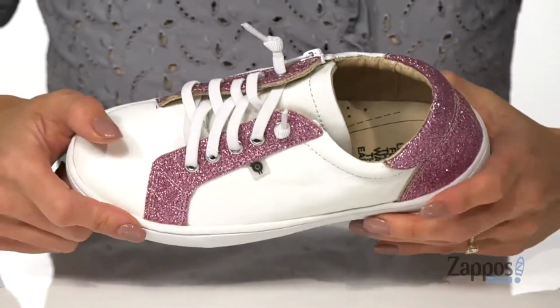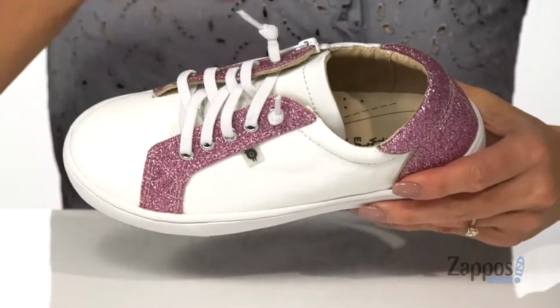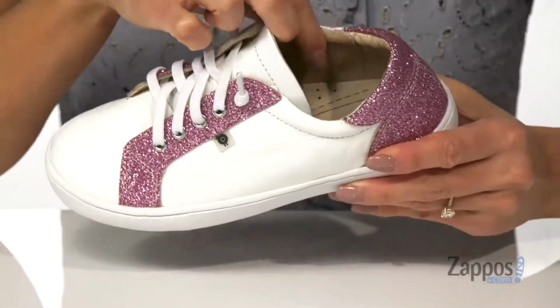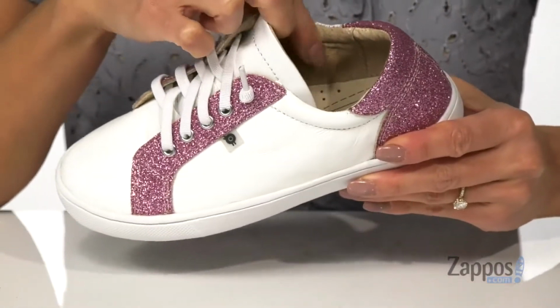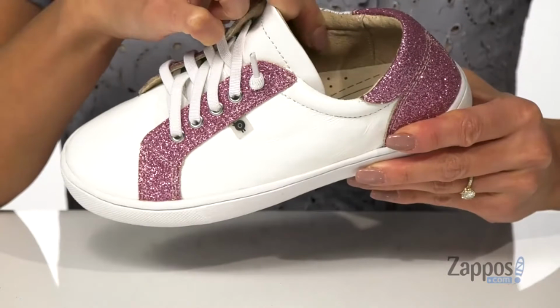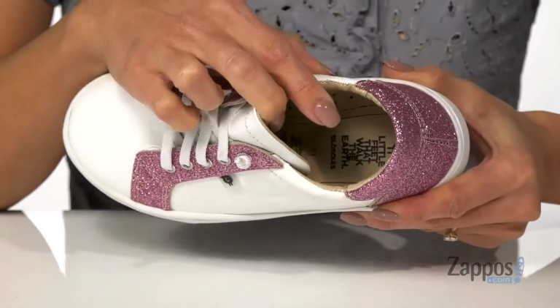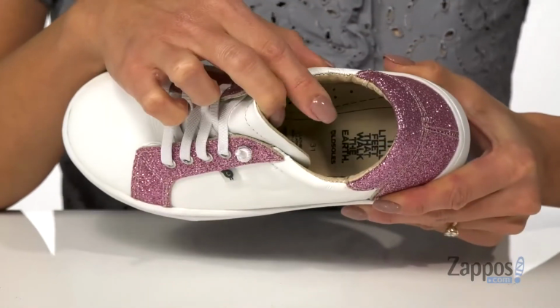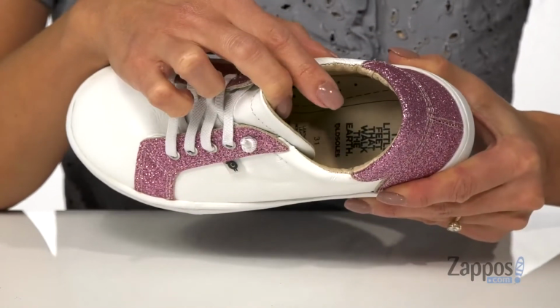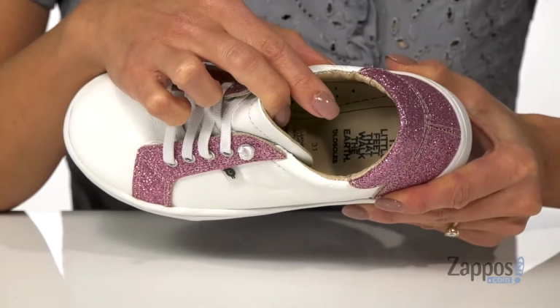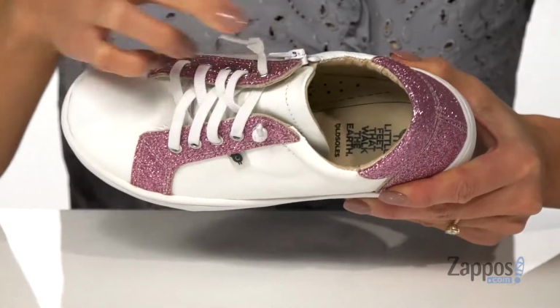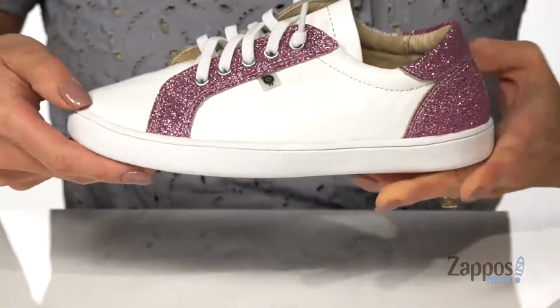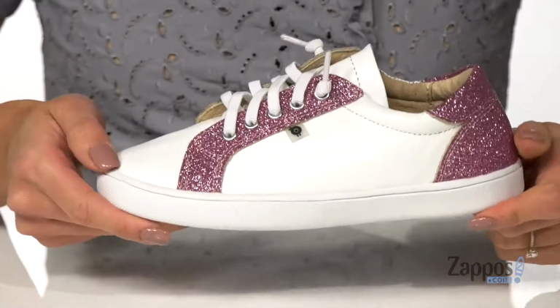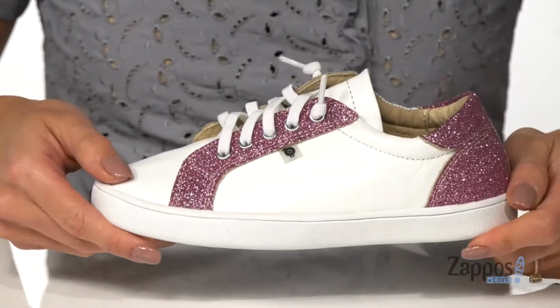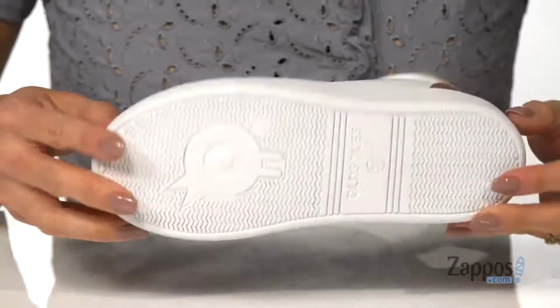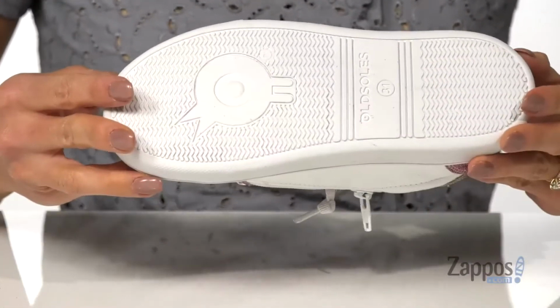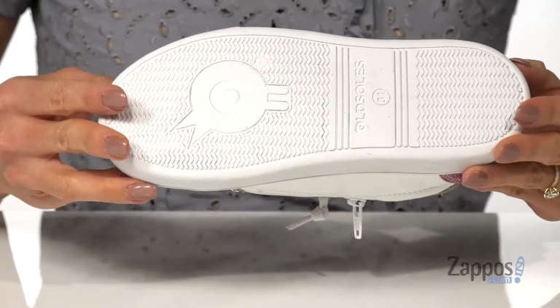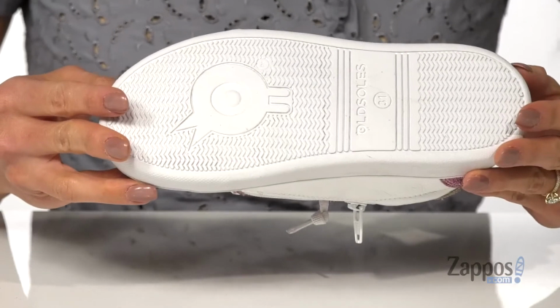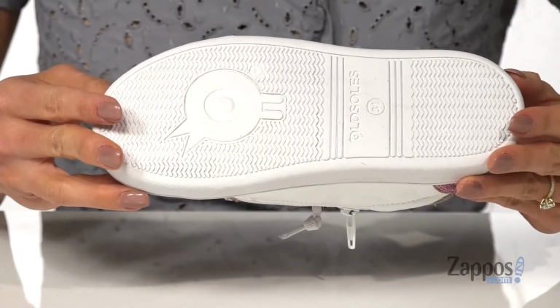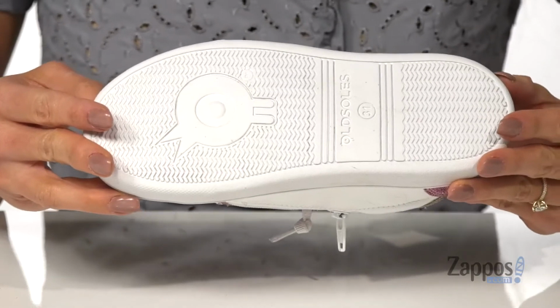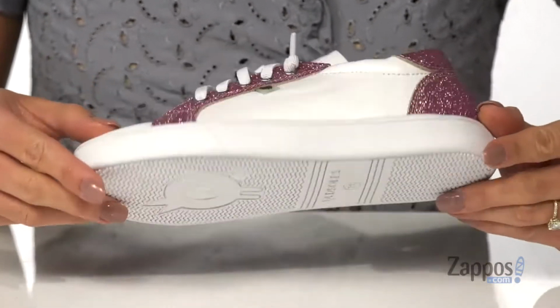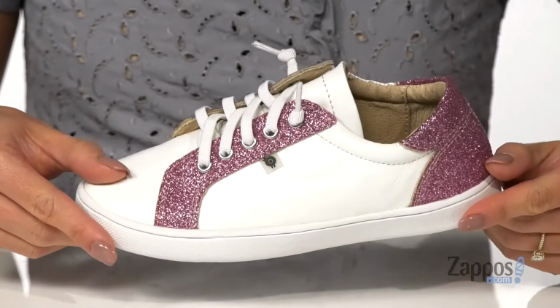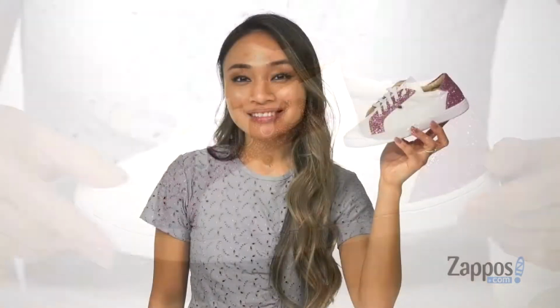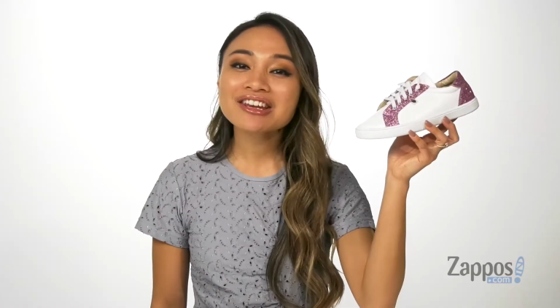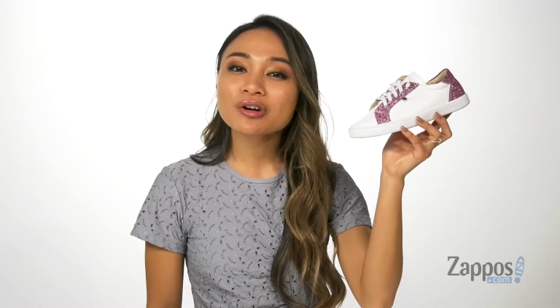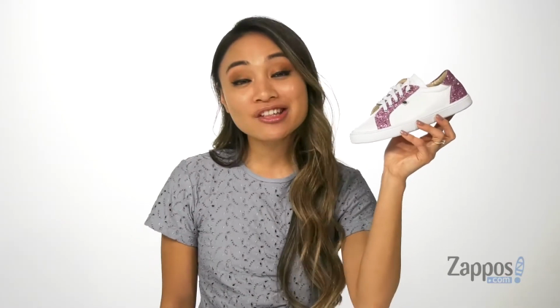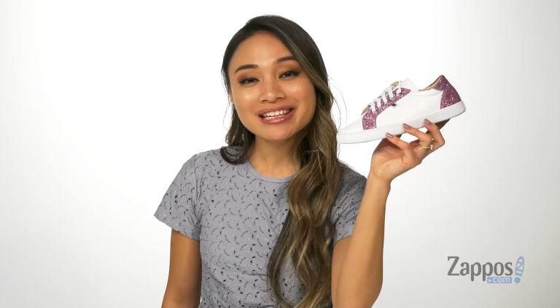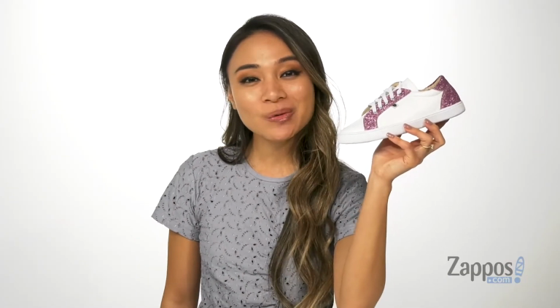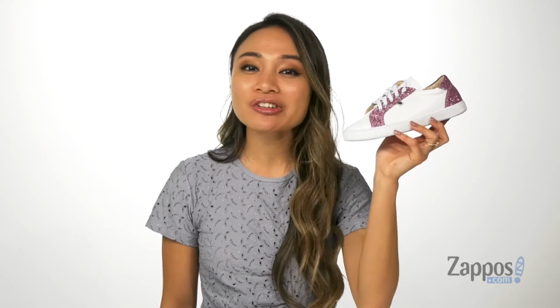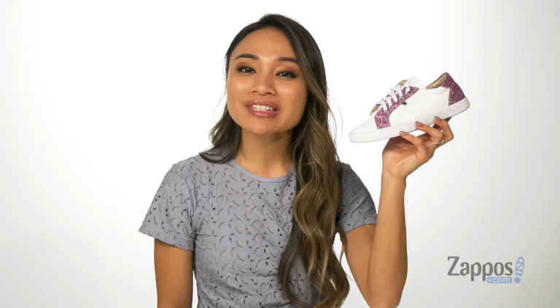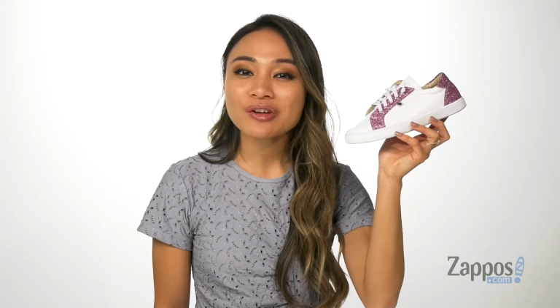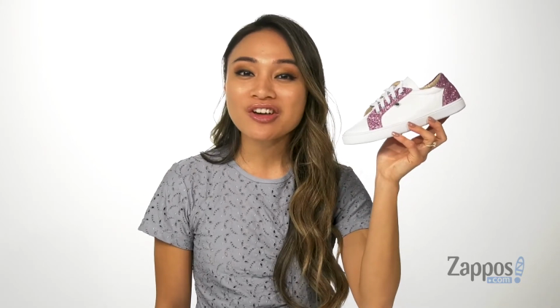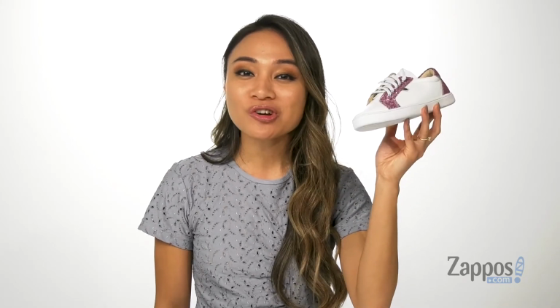The inside has a smooth lining and some padding on the footbed for comfort, and it's all on top of a textured rubber bottom for grippy traction. Add a sporty and chic silhouette to your little one's outfit with Old Souls.